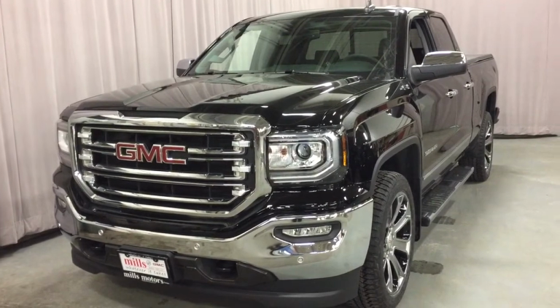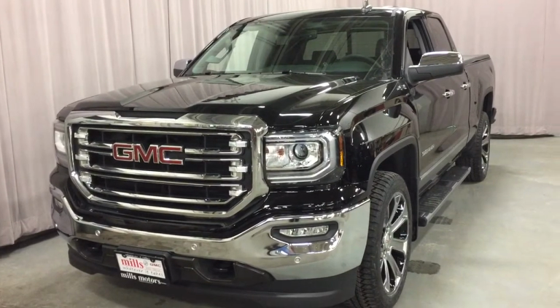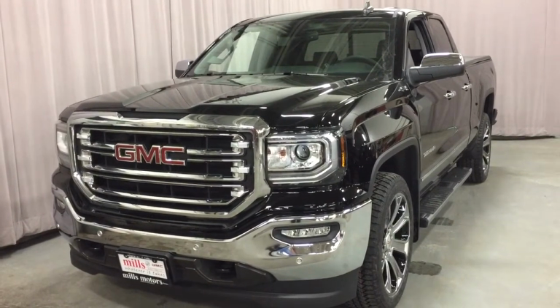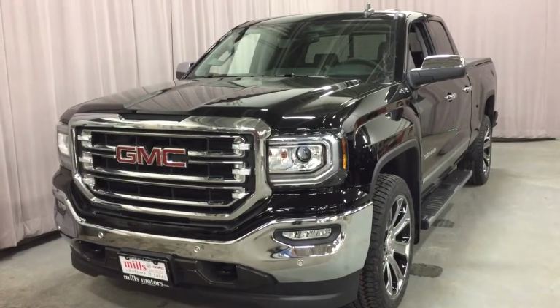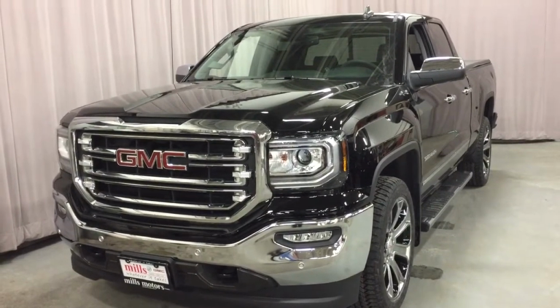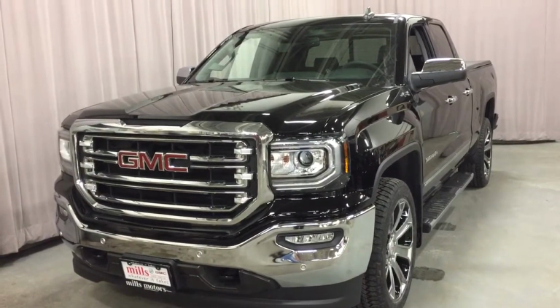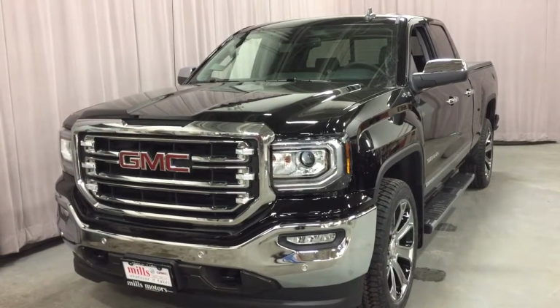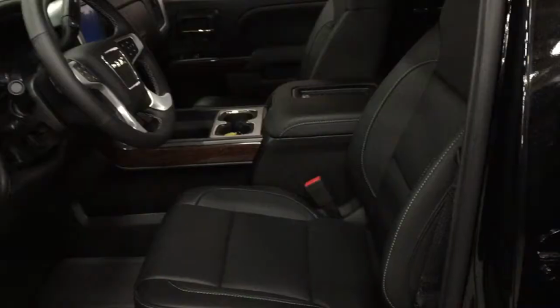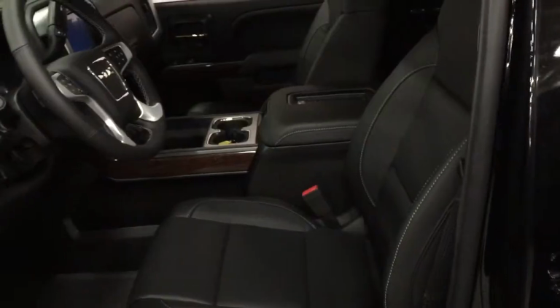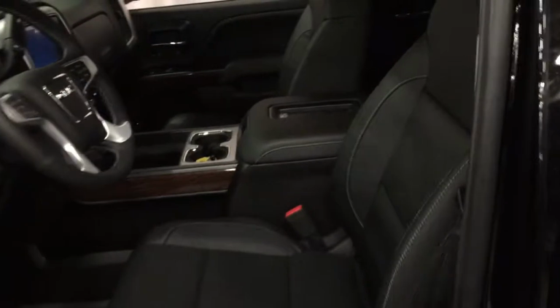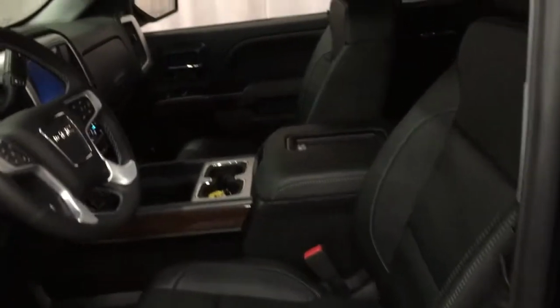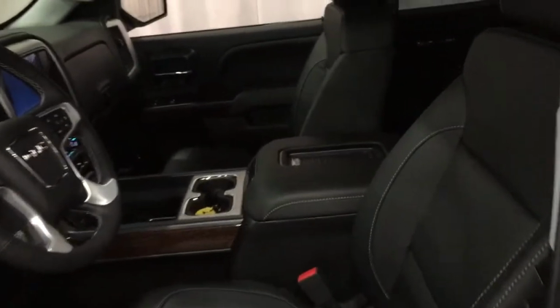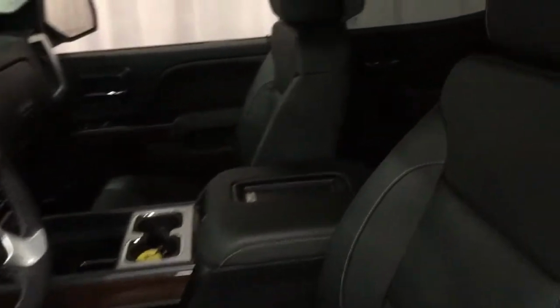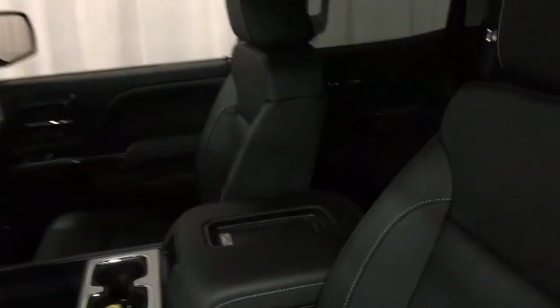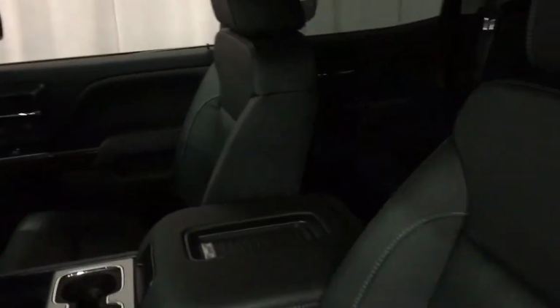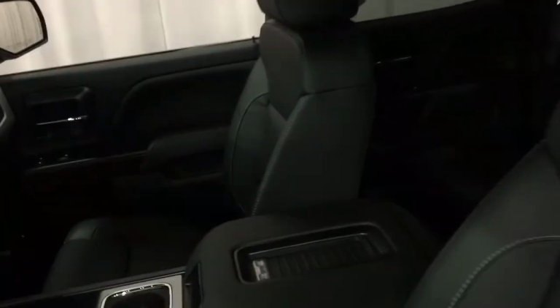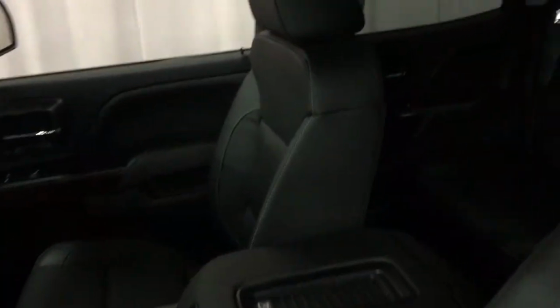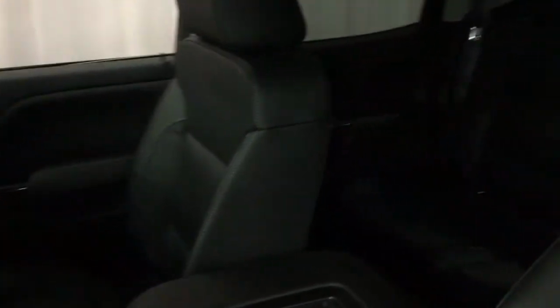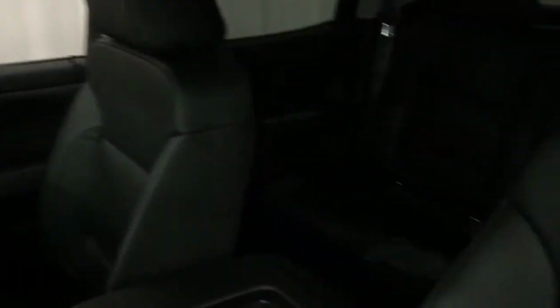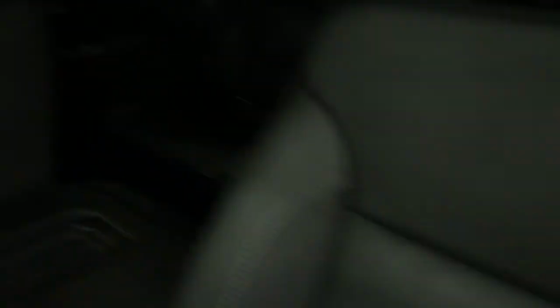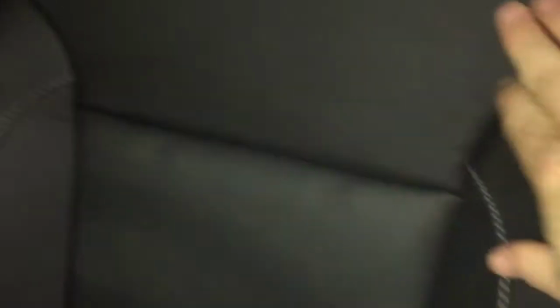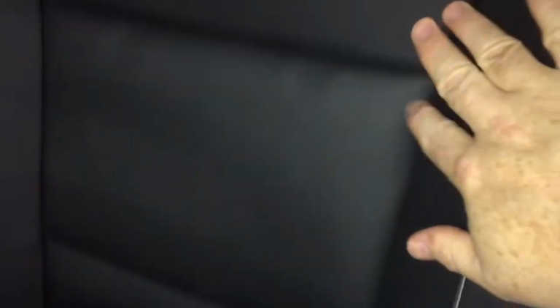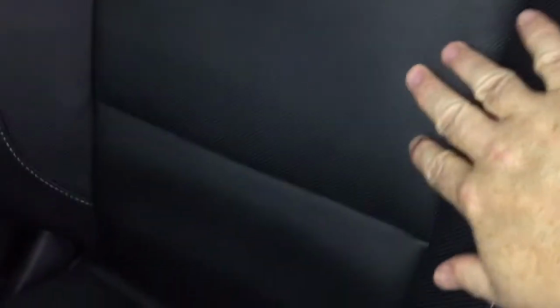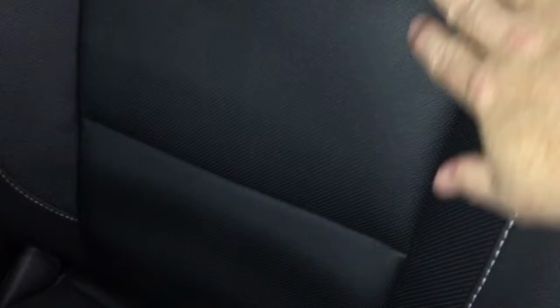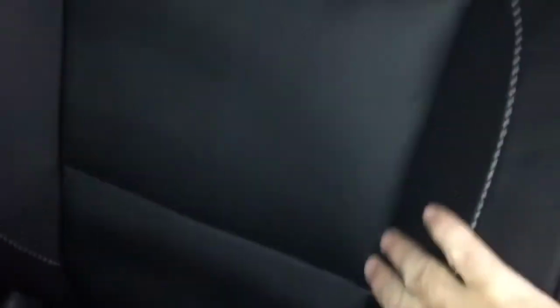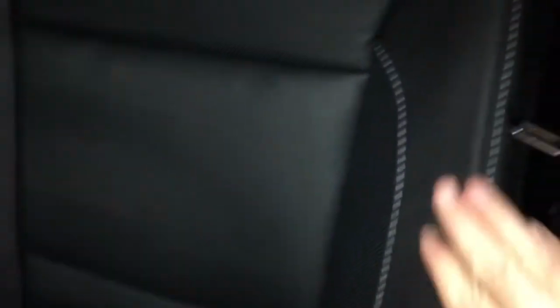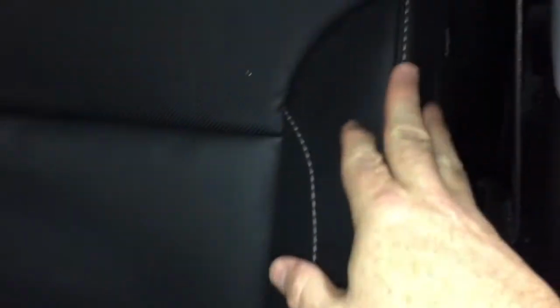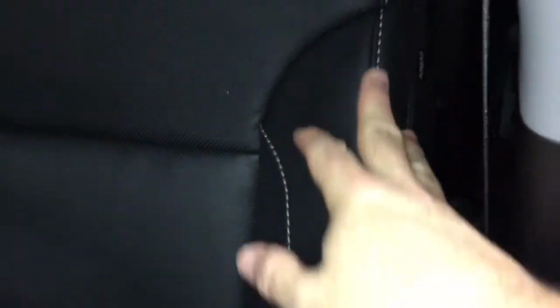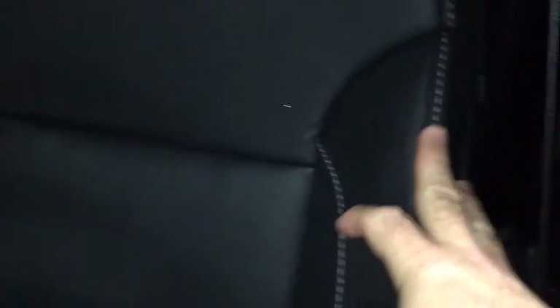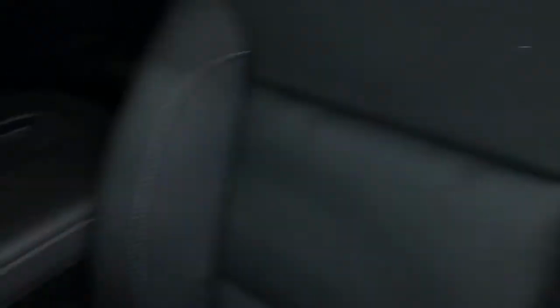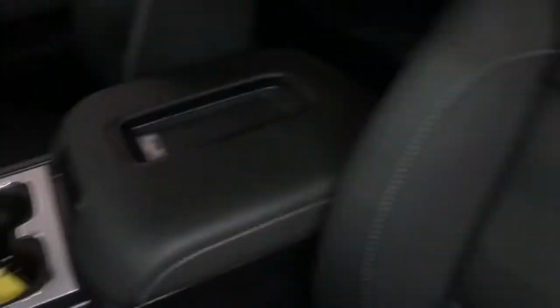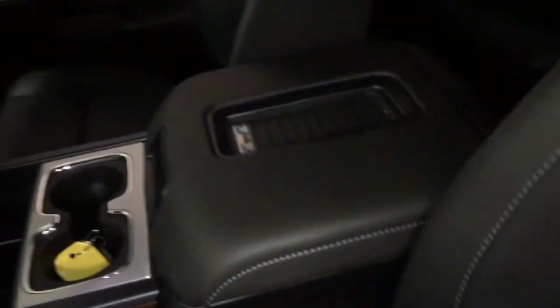Let's not waste any more time — just get in and have a look. Got a nice all-leather upholstery in there, perforated leather seating, with nice attention to detail with that stitching.